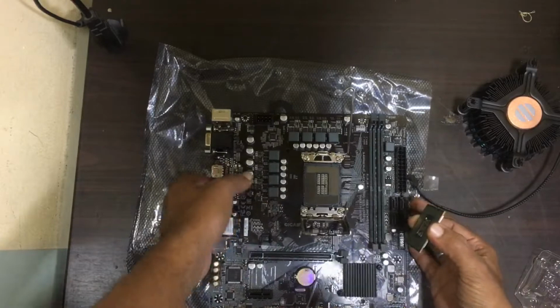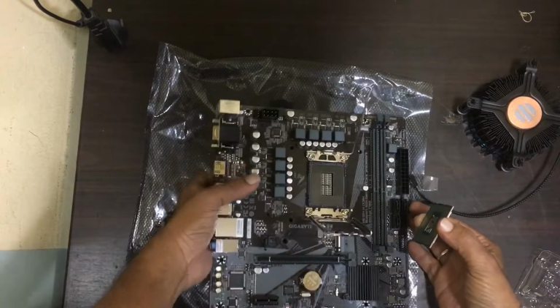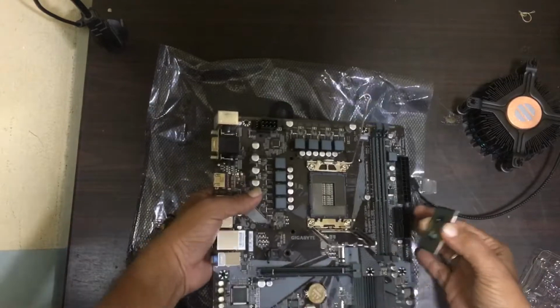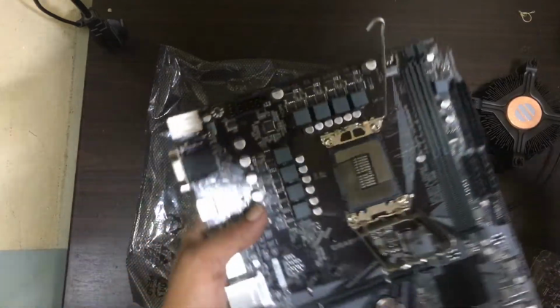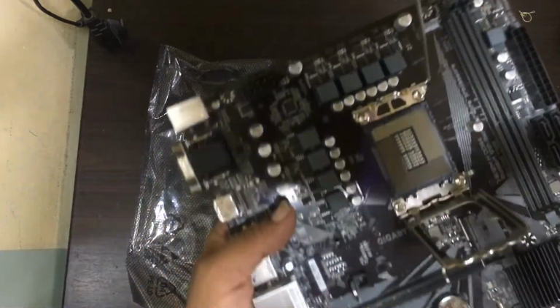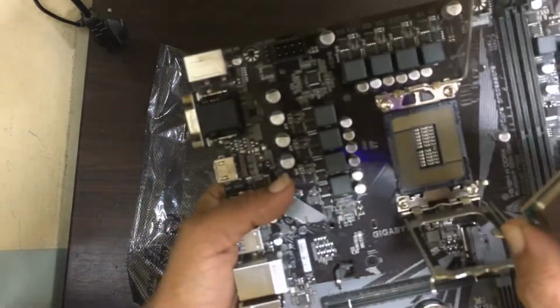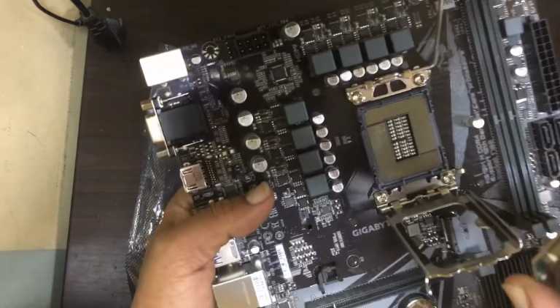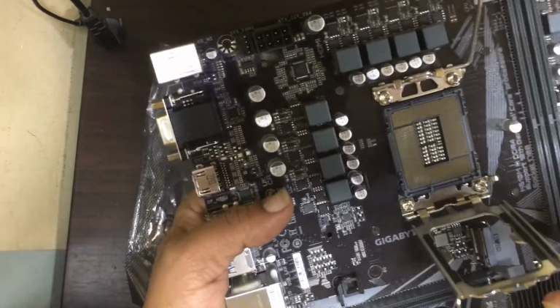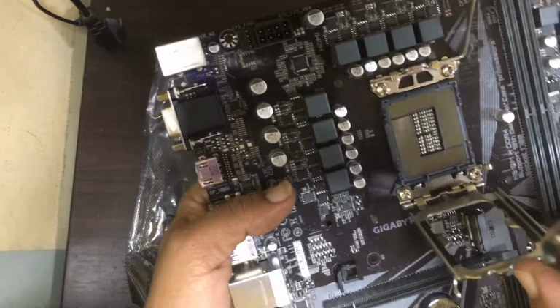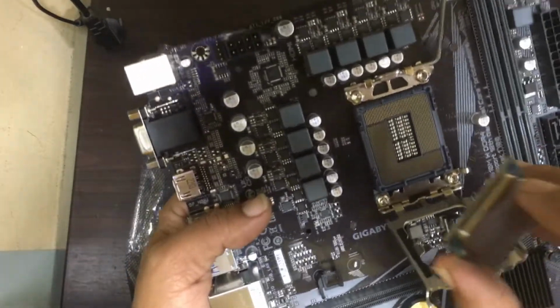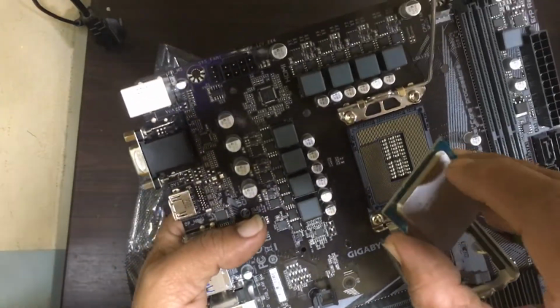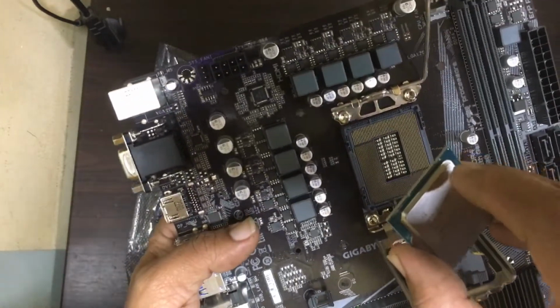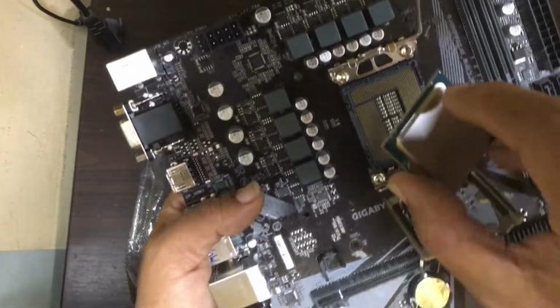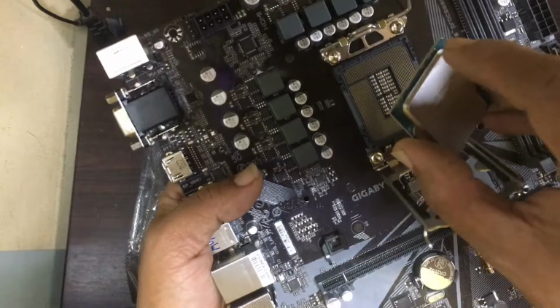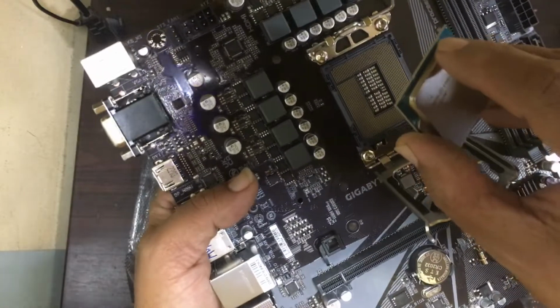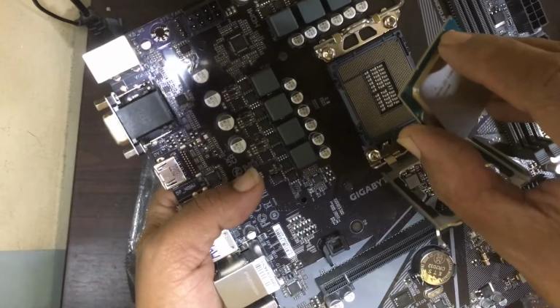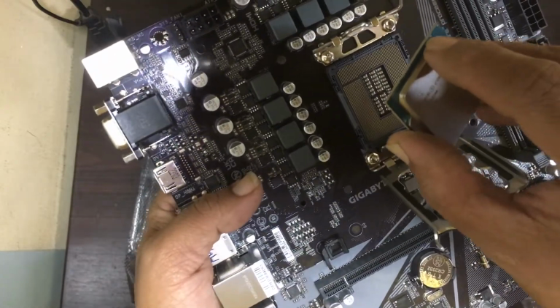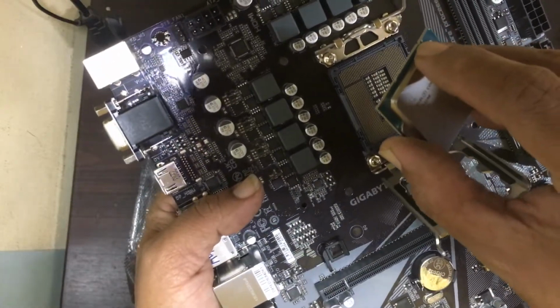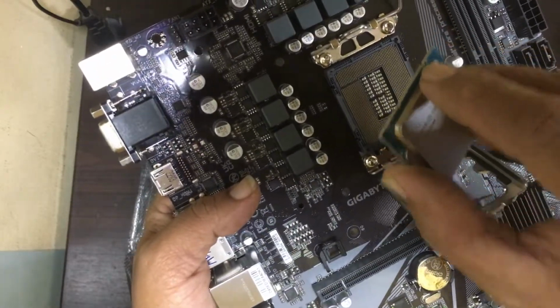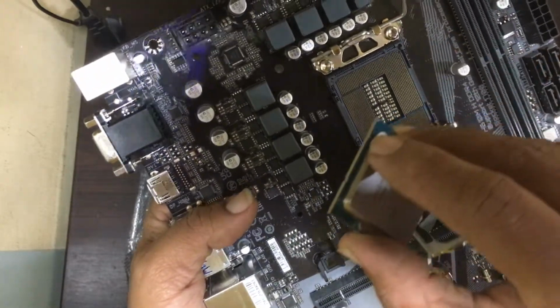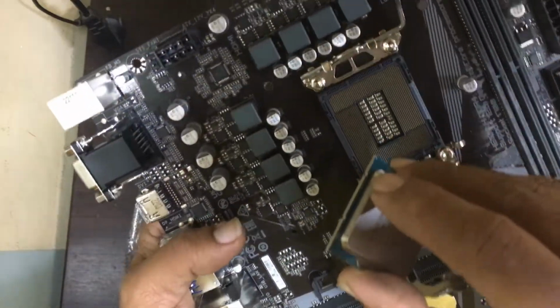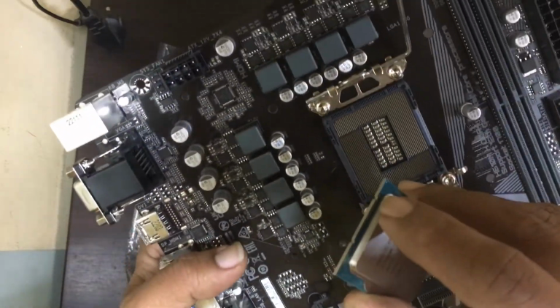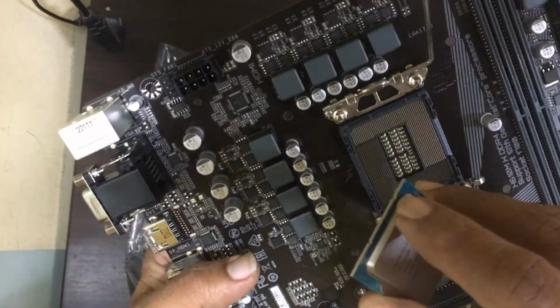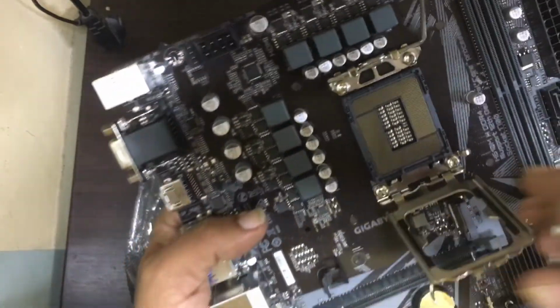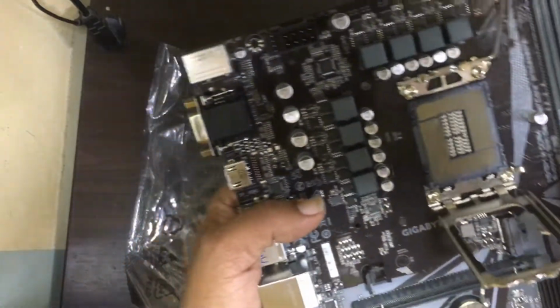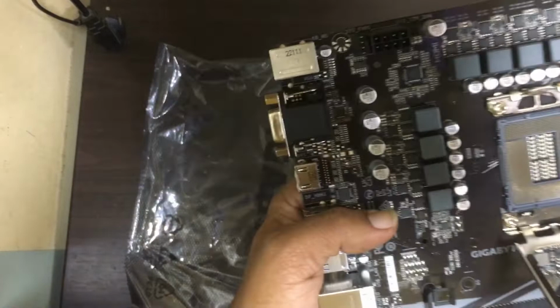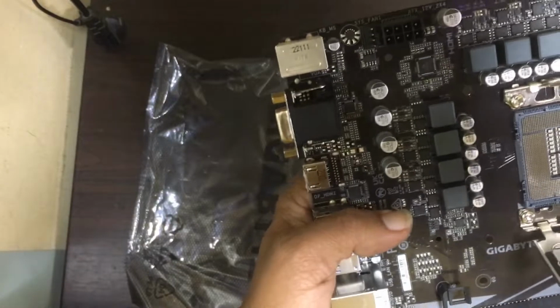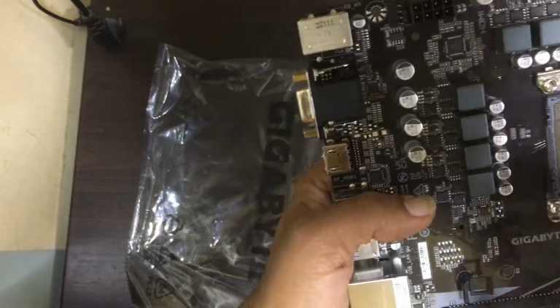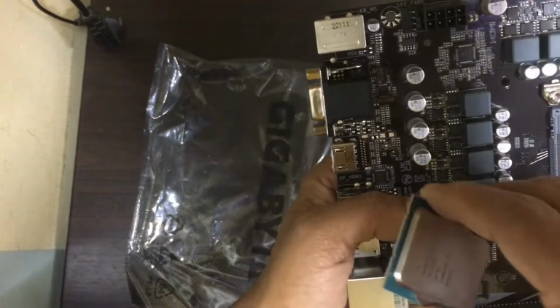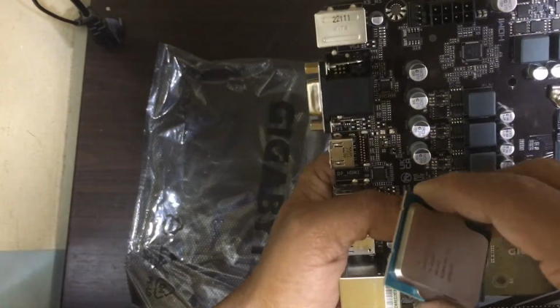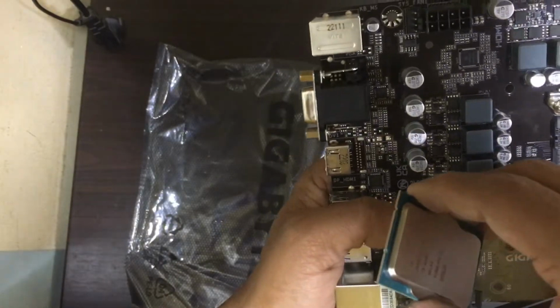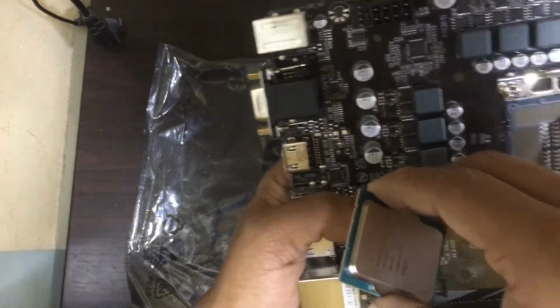First thing we have to check is to find out the processor notch. Now I am showing you — this is the notch, and this notch has to come to align with this one on the socket.